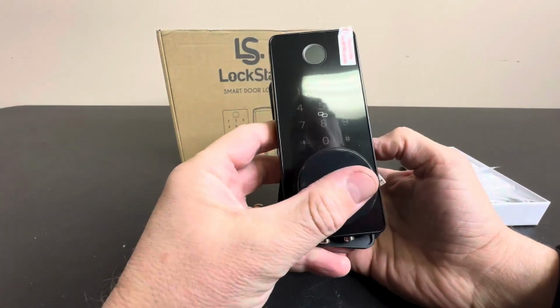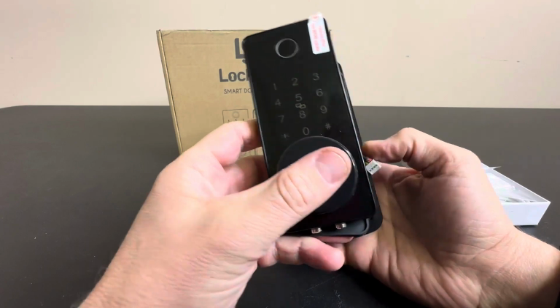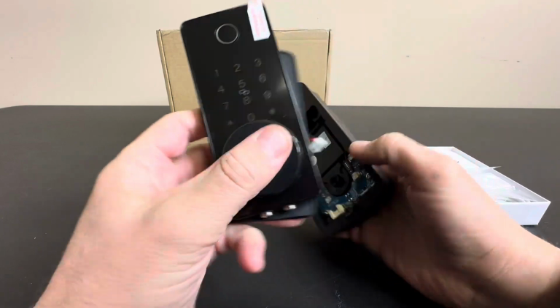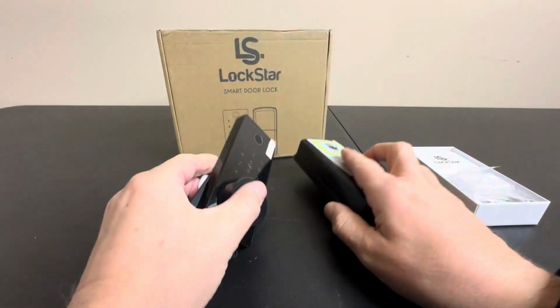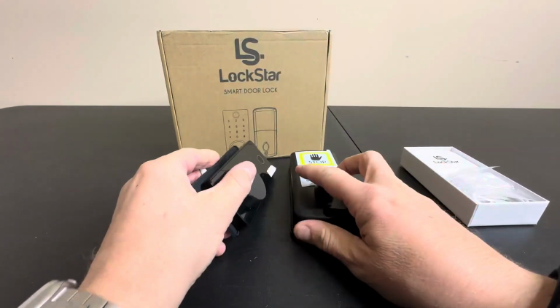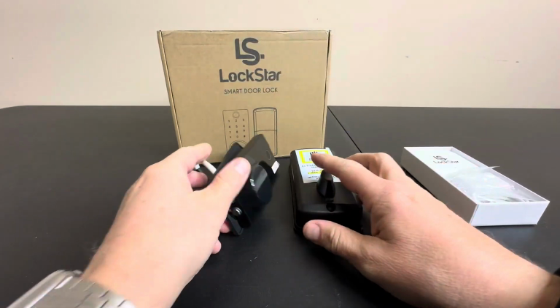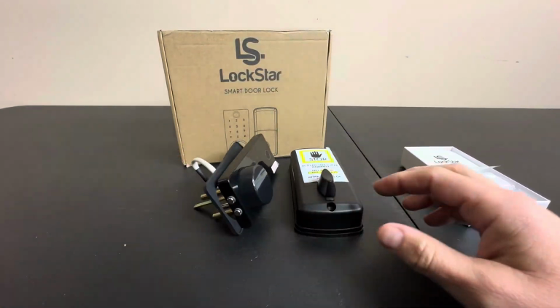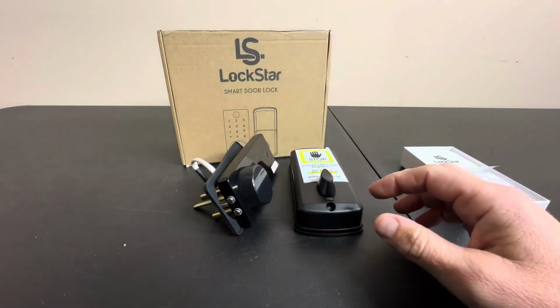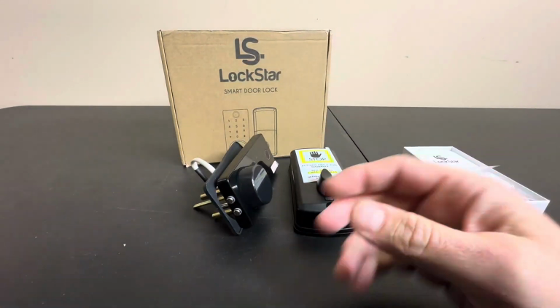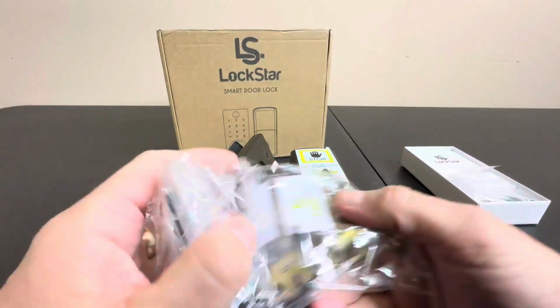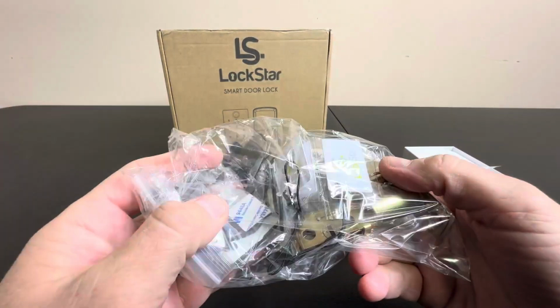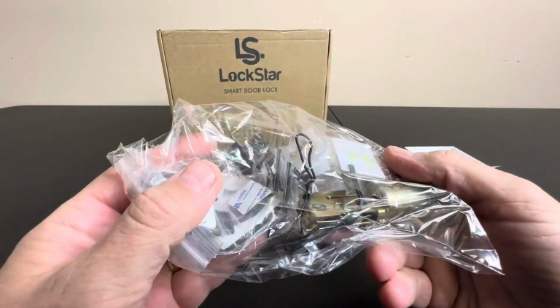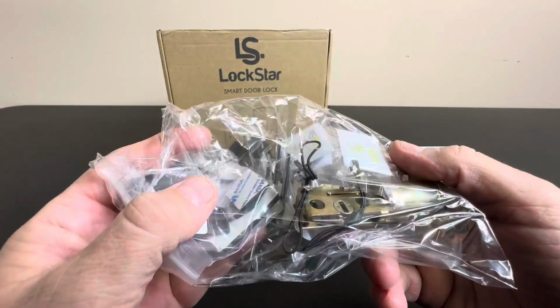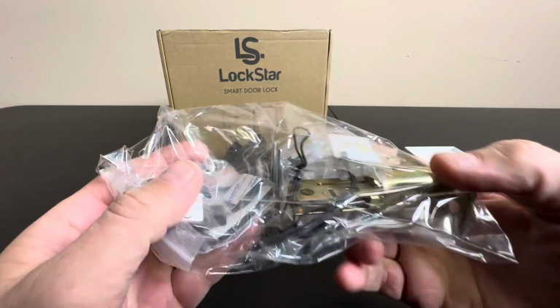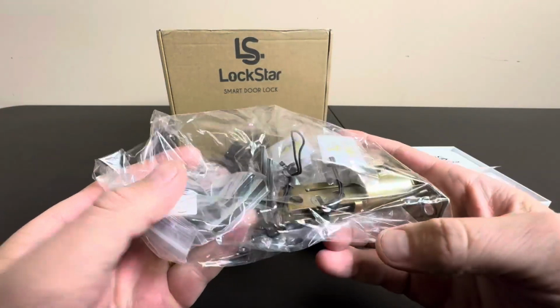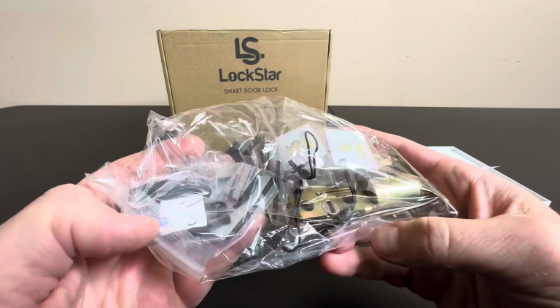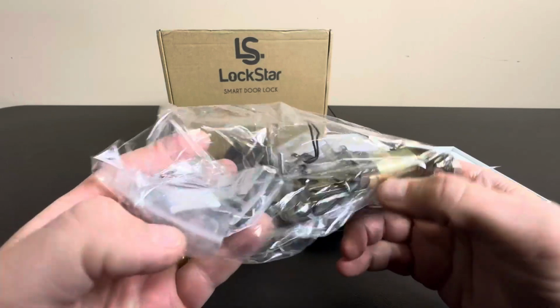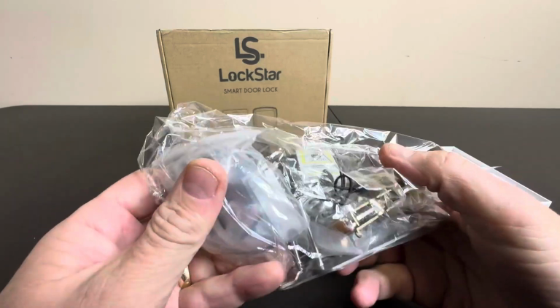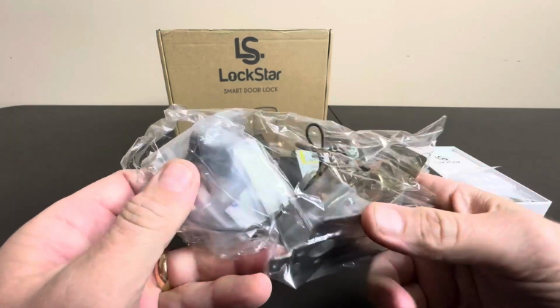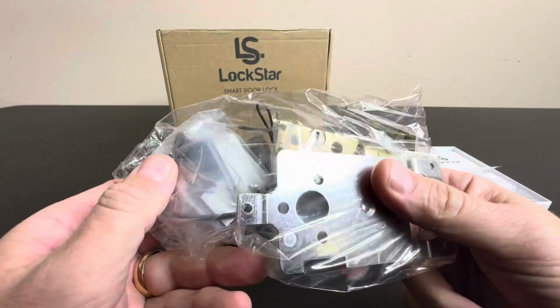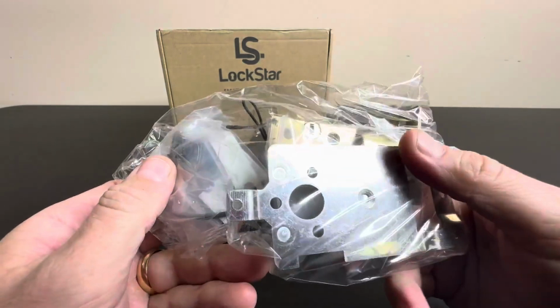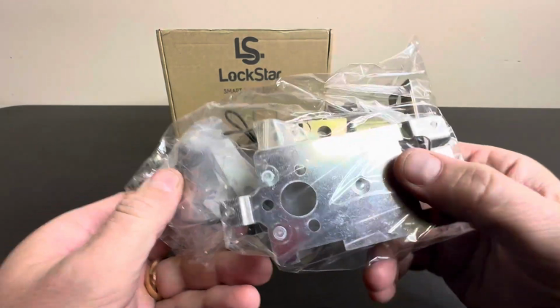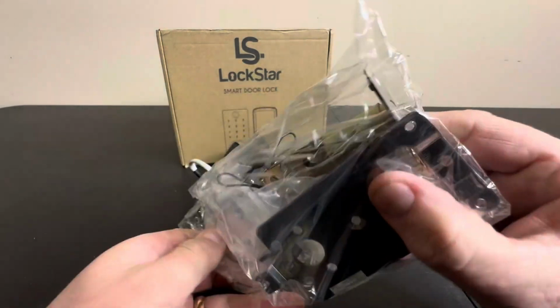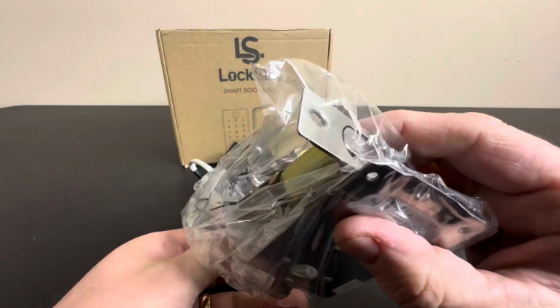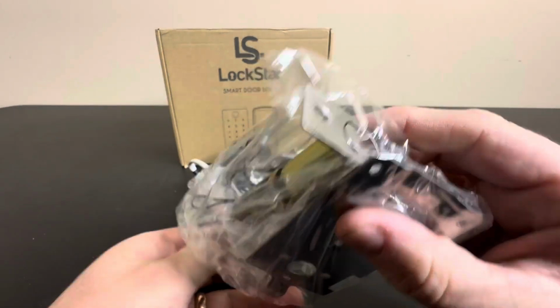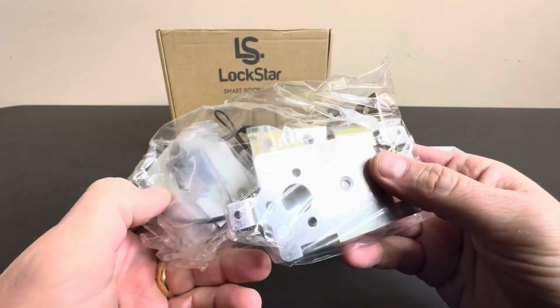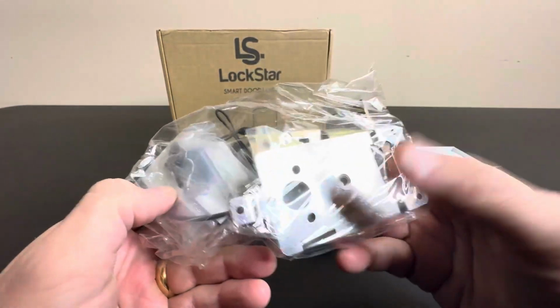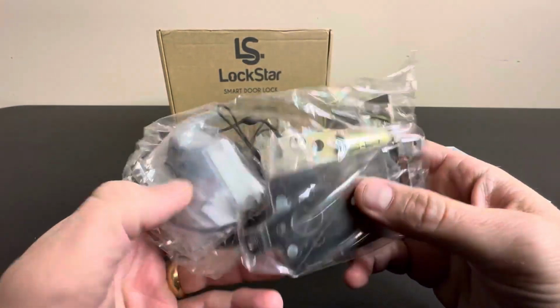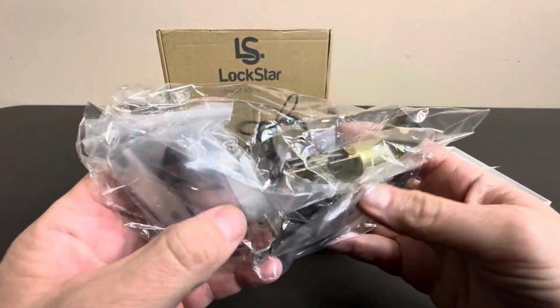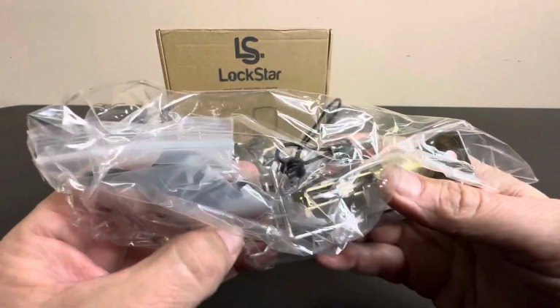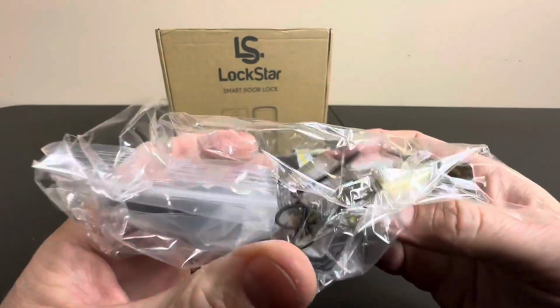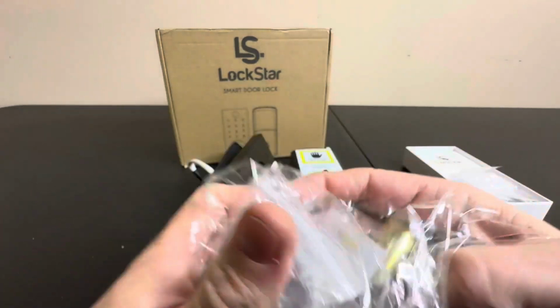This can replace your existing deadbolt, and it comes with all the mechanisms you need to do that. As you can see here, that's your sliding mounts and your strike pads. Everything comes included.